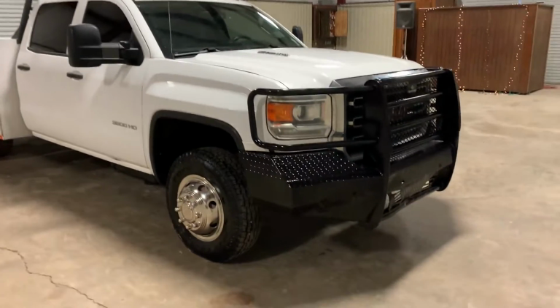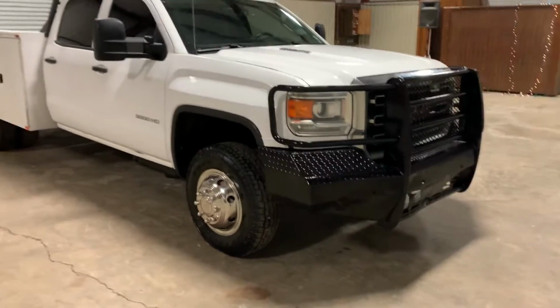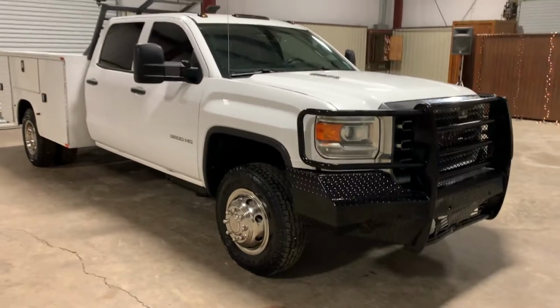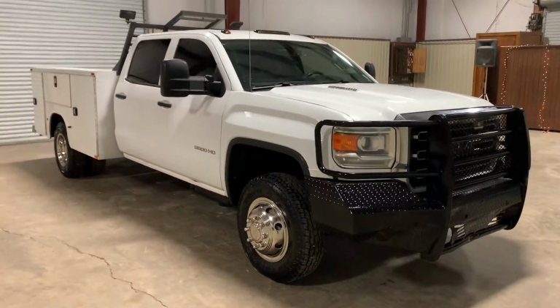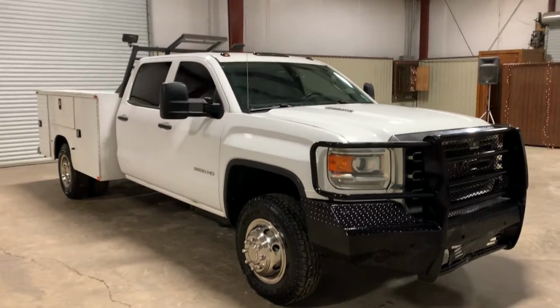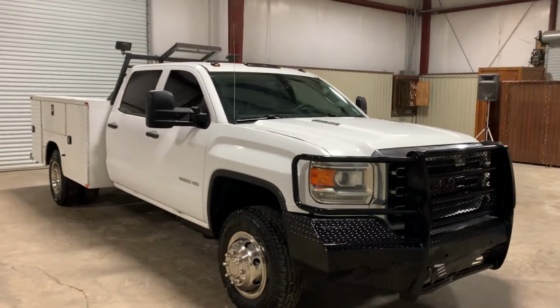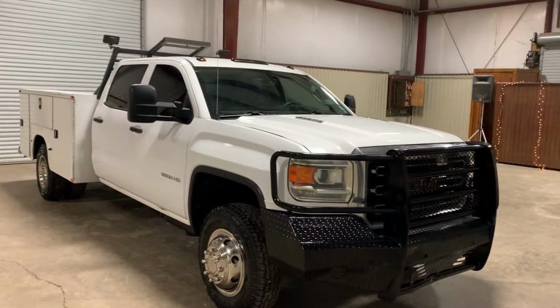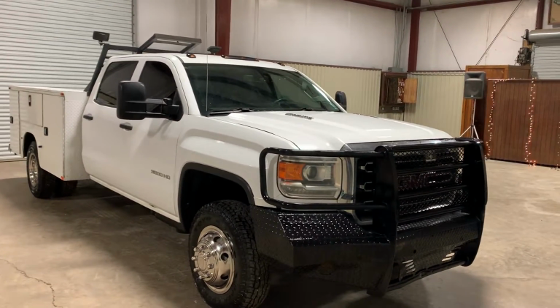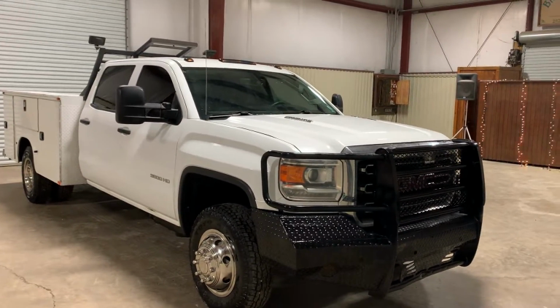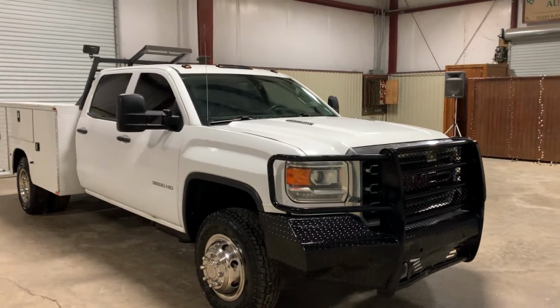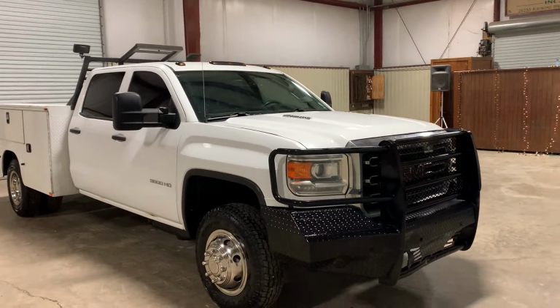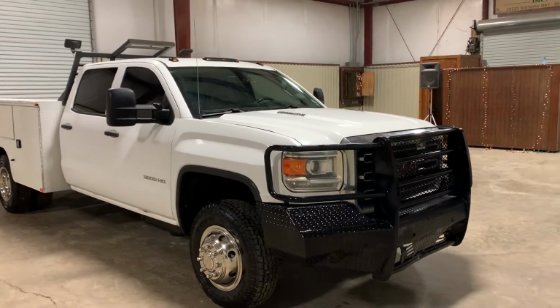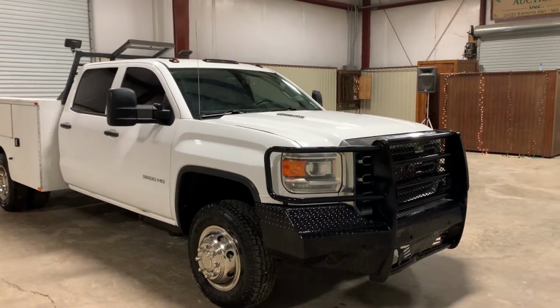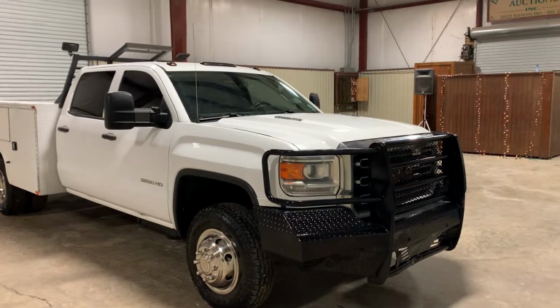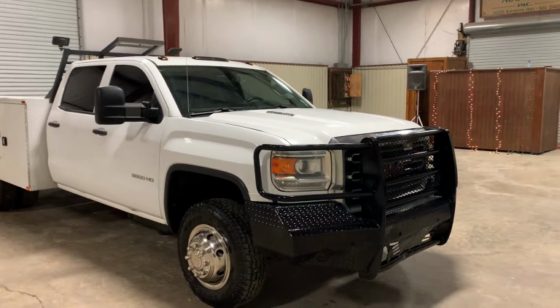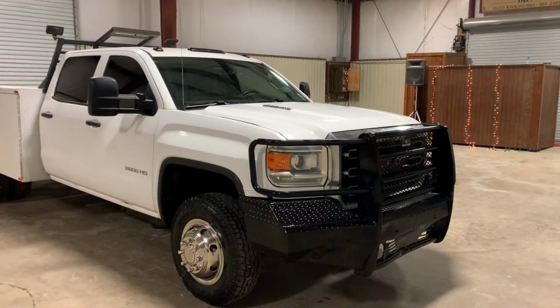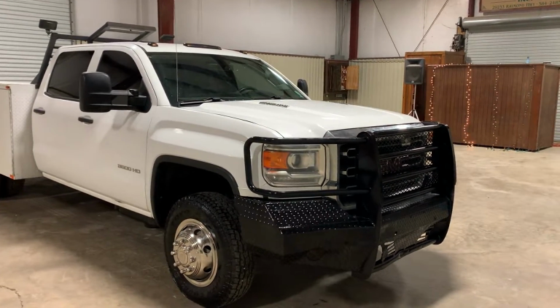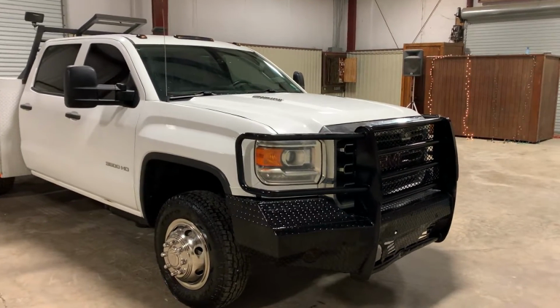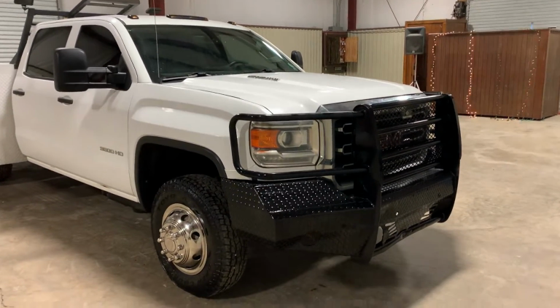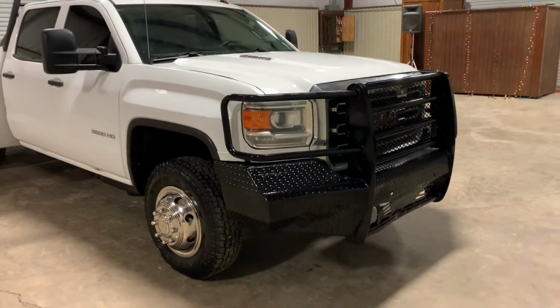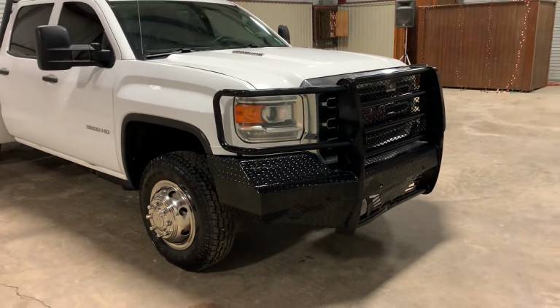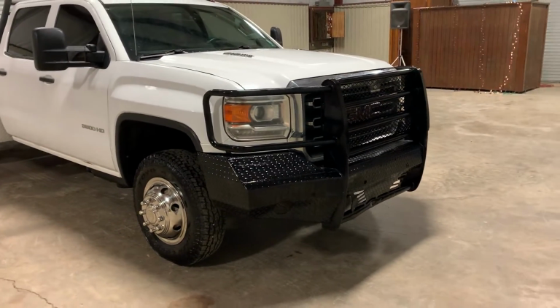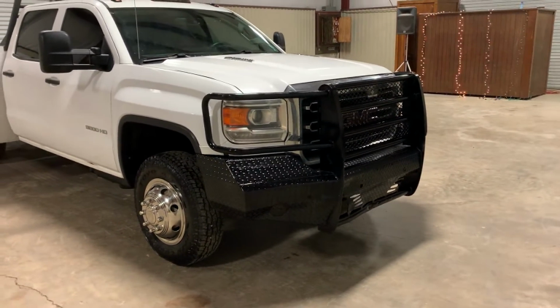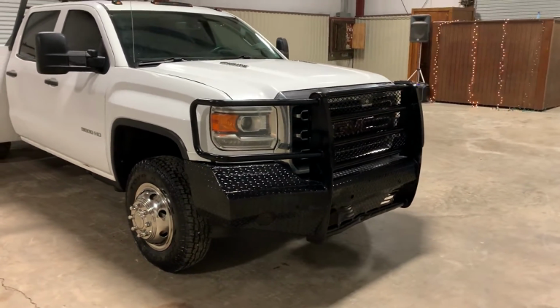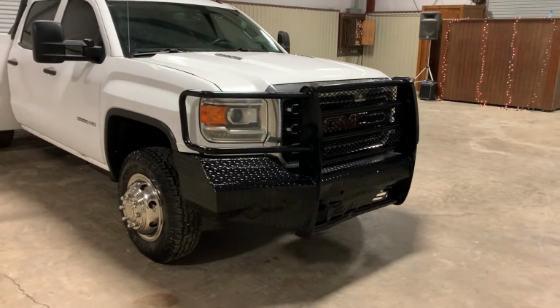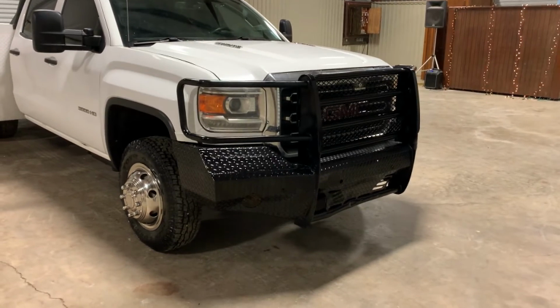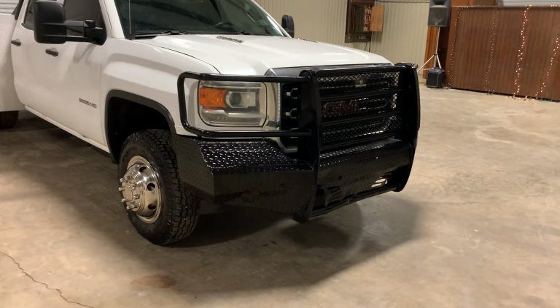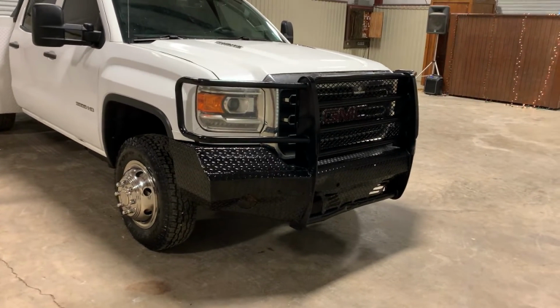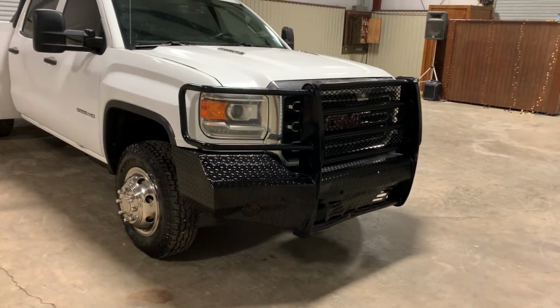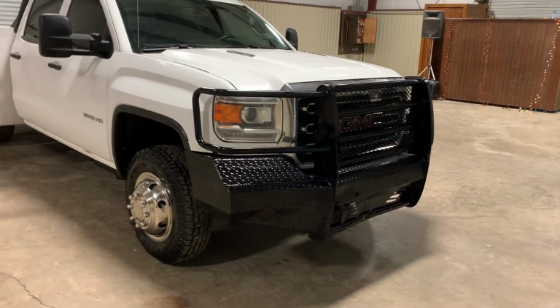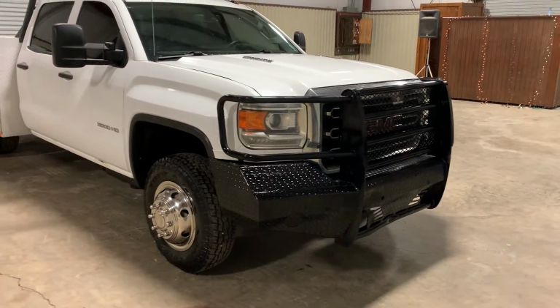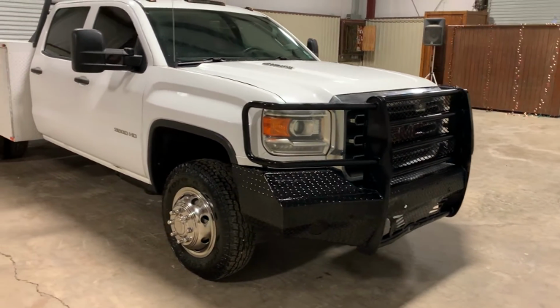So far it seems to be doing what it needs to do. It has that Duramax 6.6 diesel engine with the Allison automatic transmission — in my opinion, it's the best transmission on the market for a truck like this. And it has that big, nice Ranch Hand front bumper and grille combination, which is really nice to have on a truck like this.